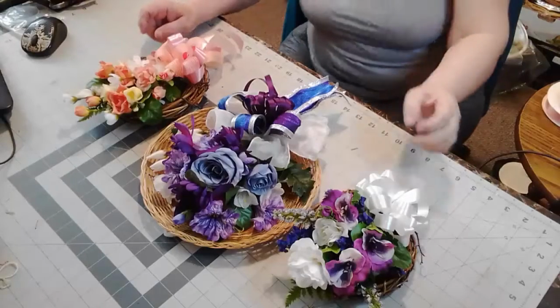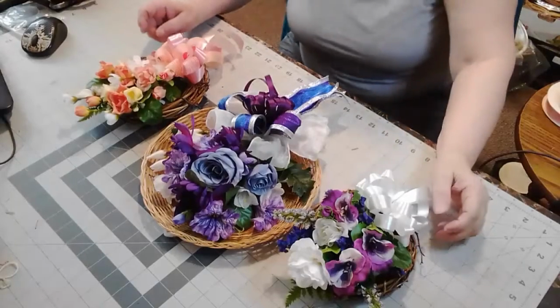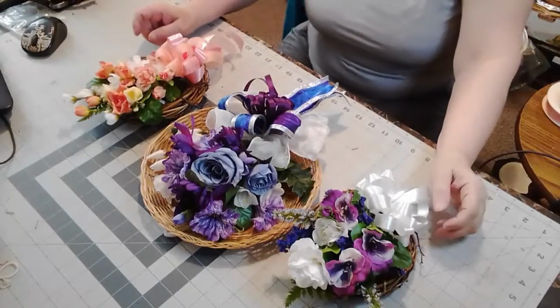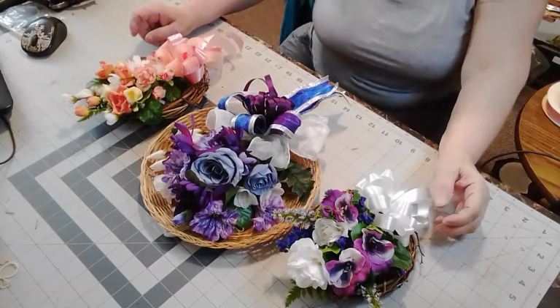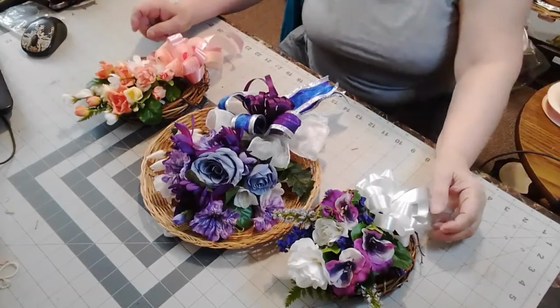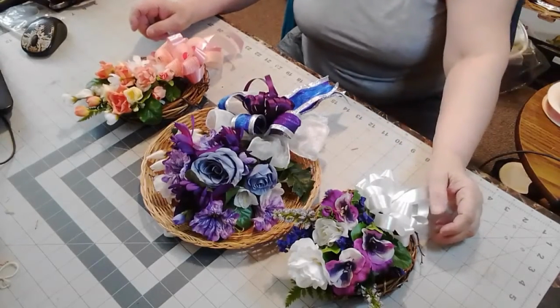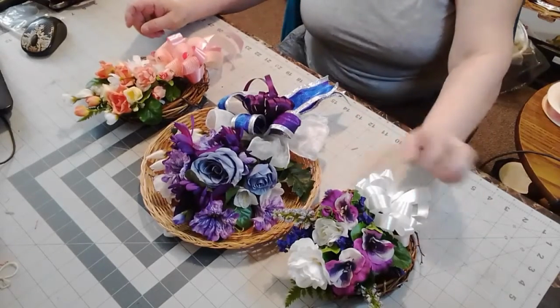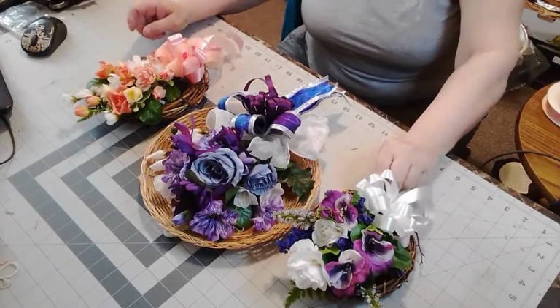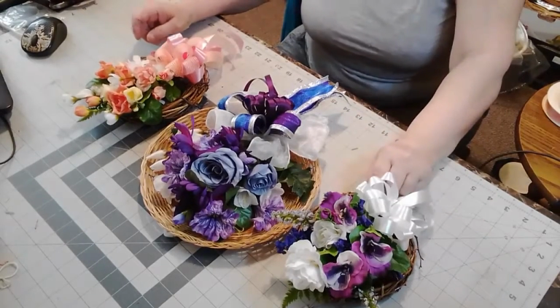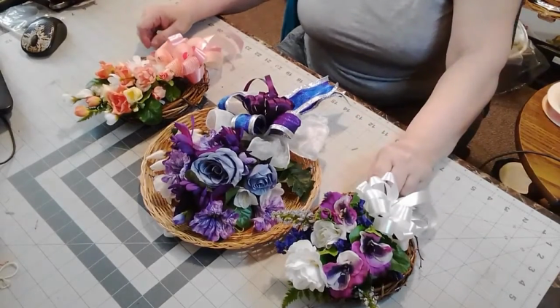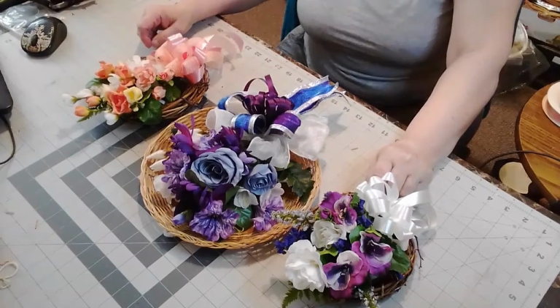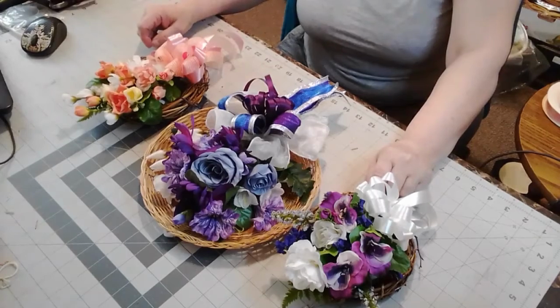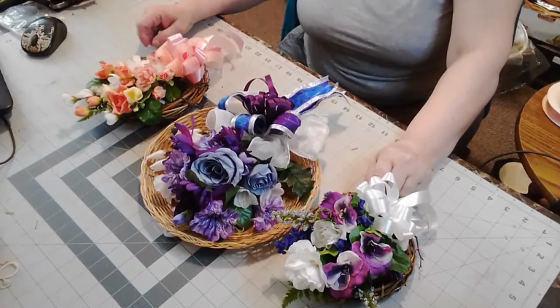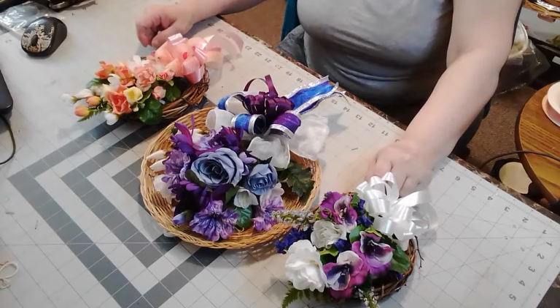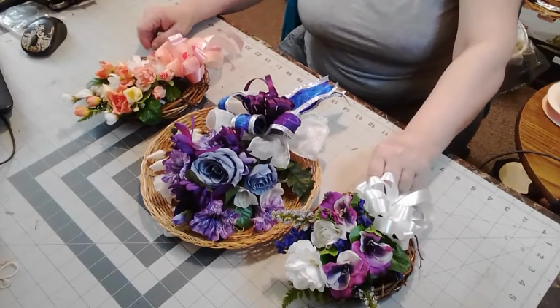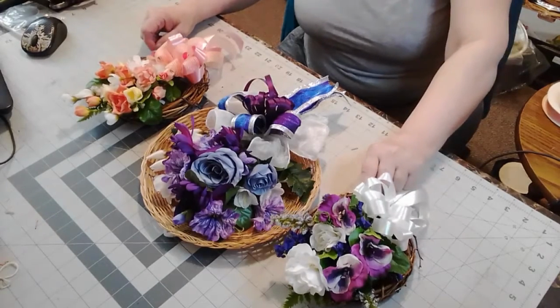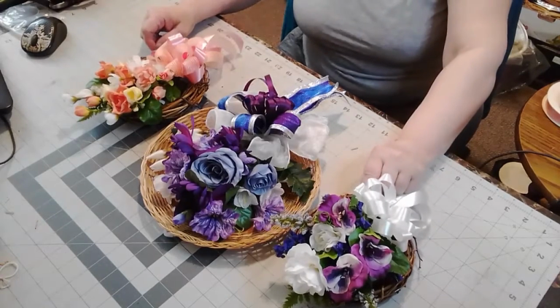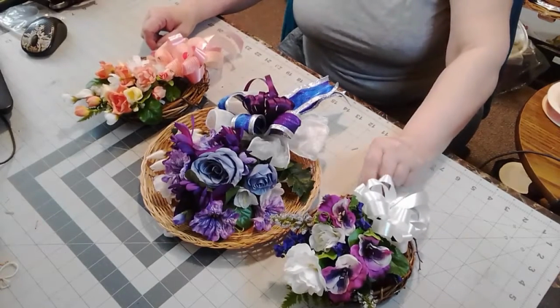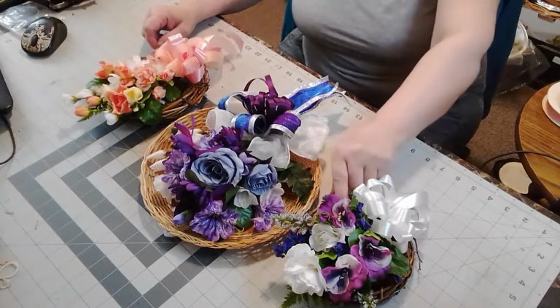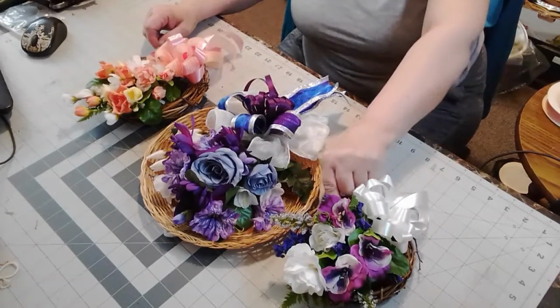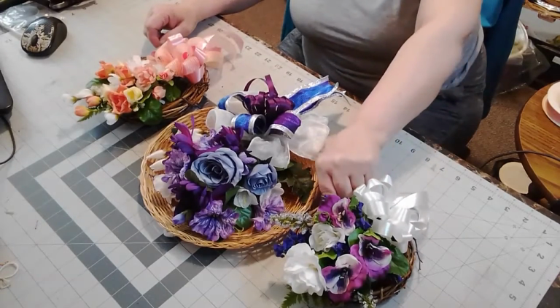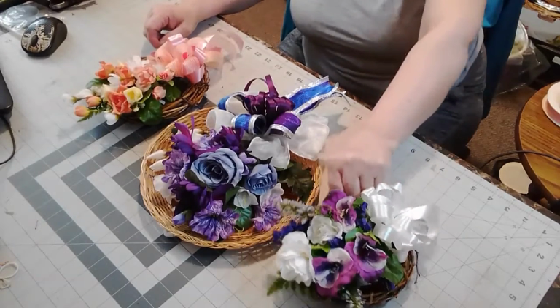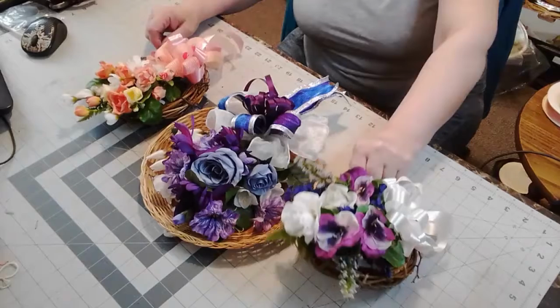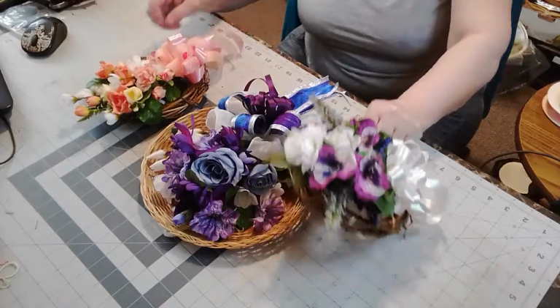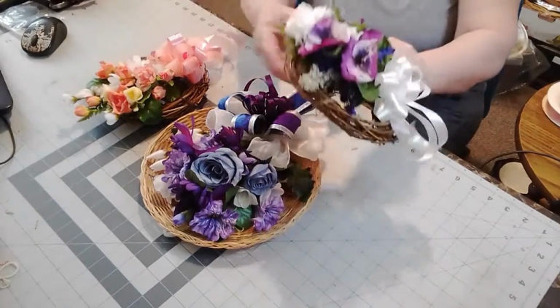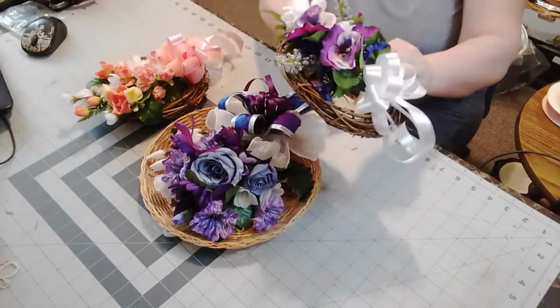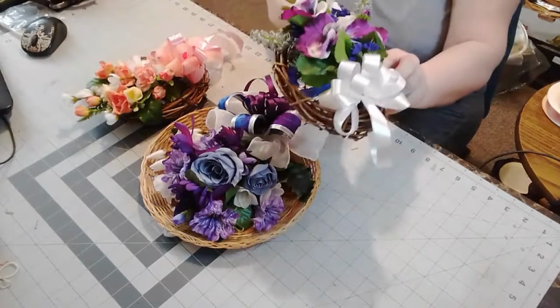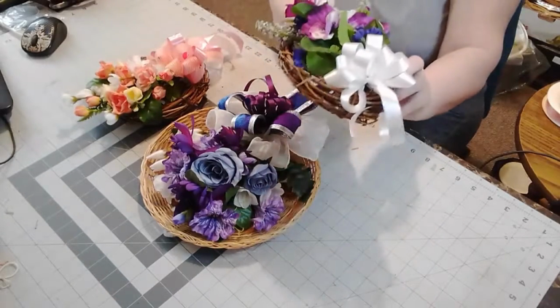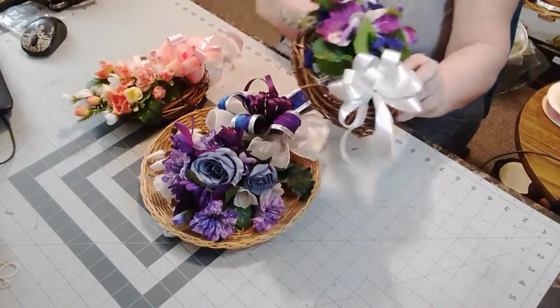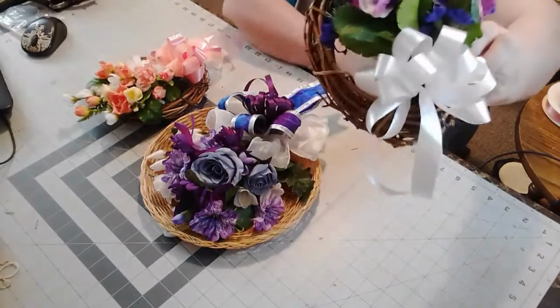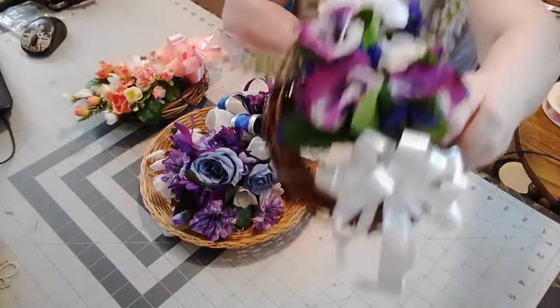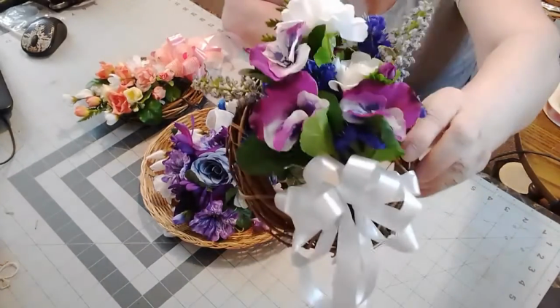Hi everybody, it's Denise from Denise's Designs and Let Your Creativity Shine. Today we're going to show you how to make these little bouquets.